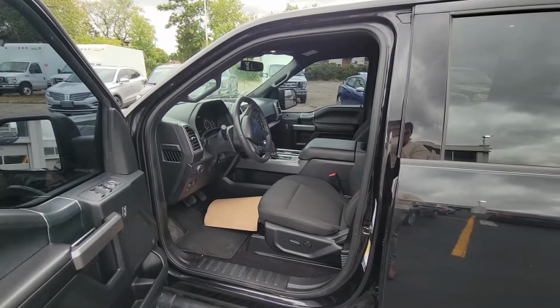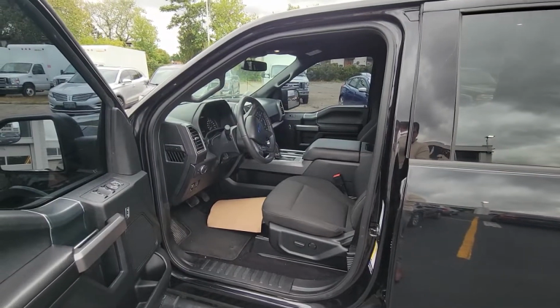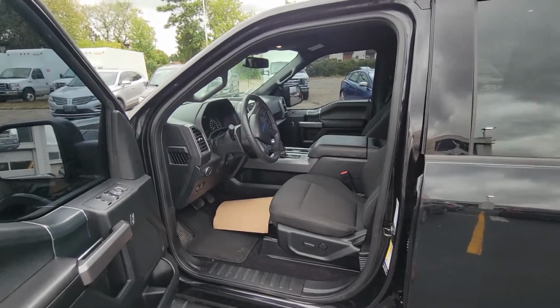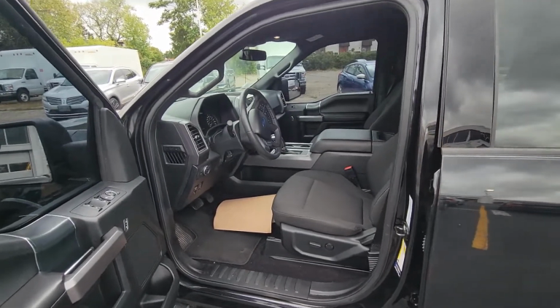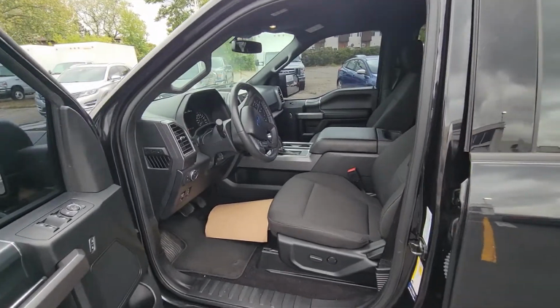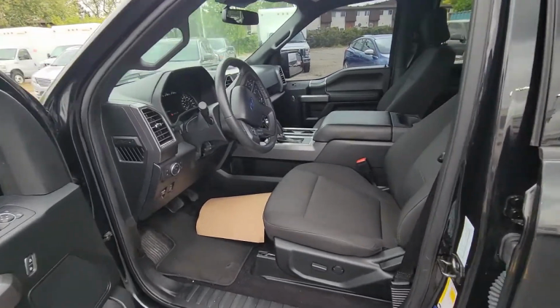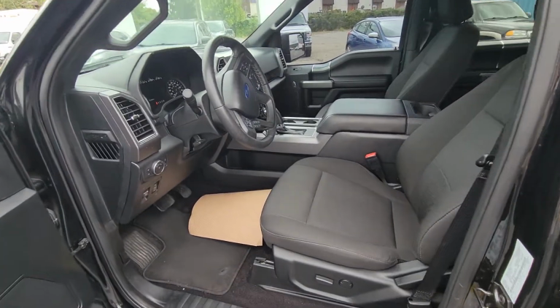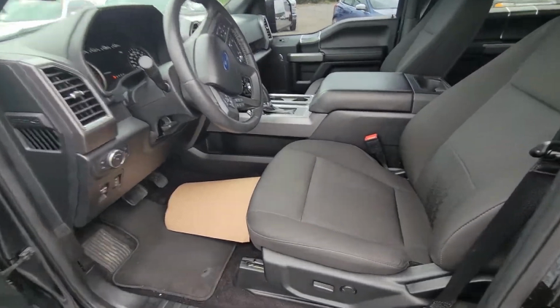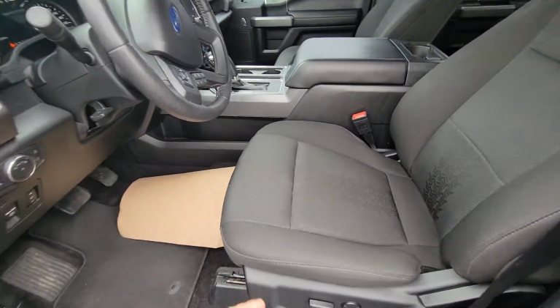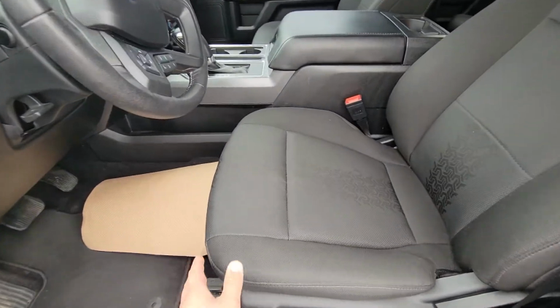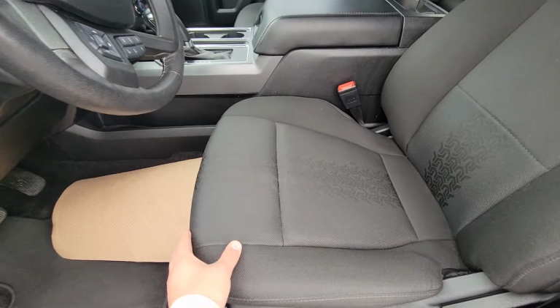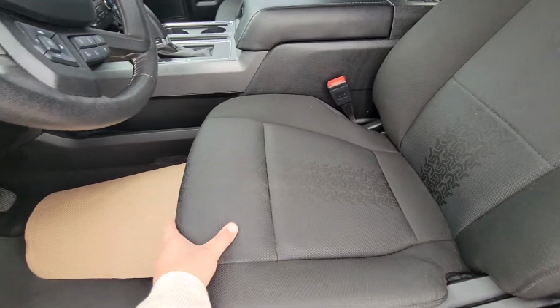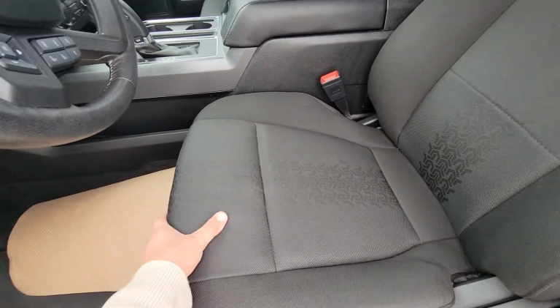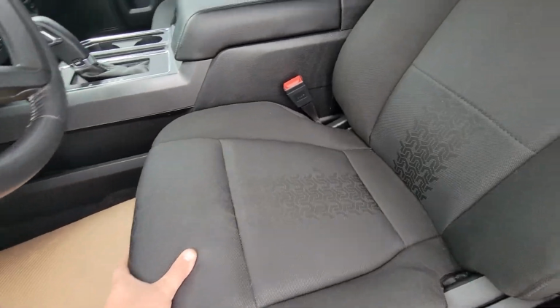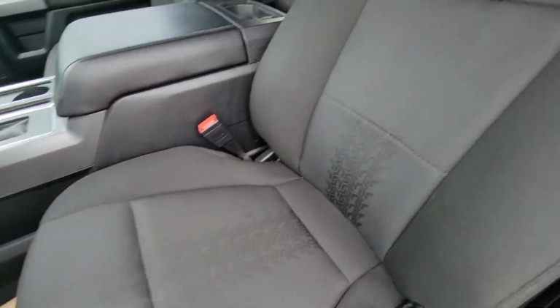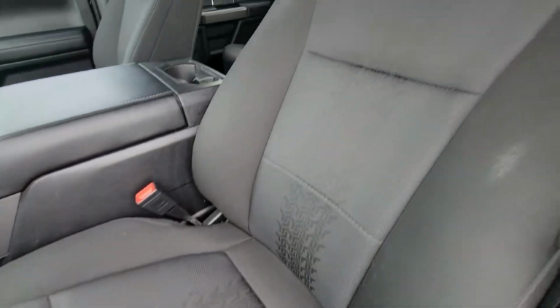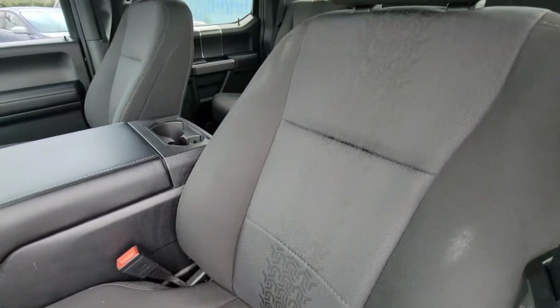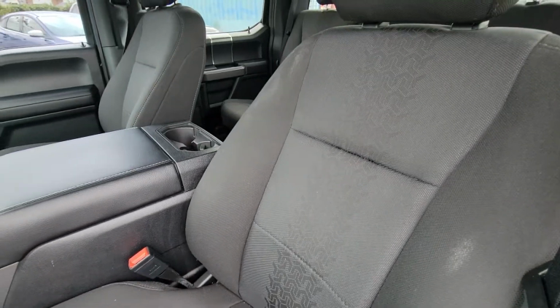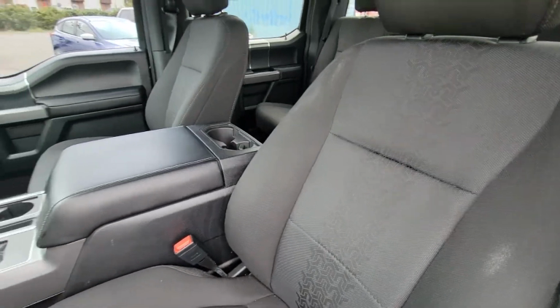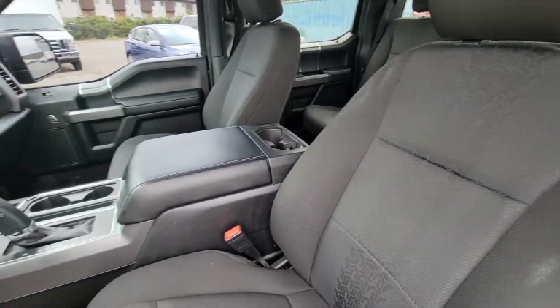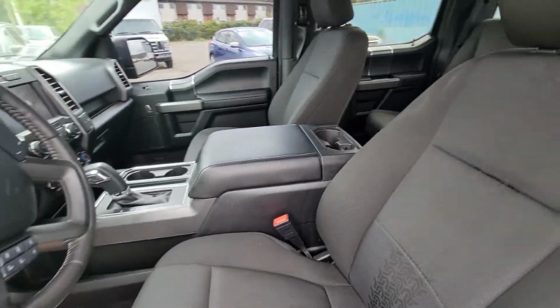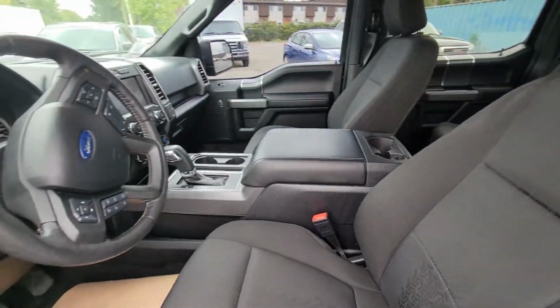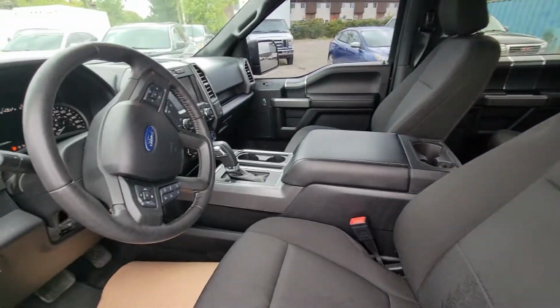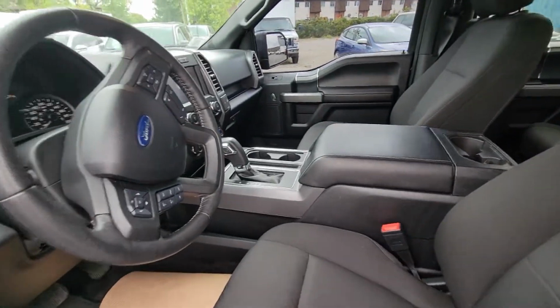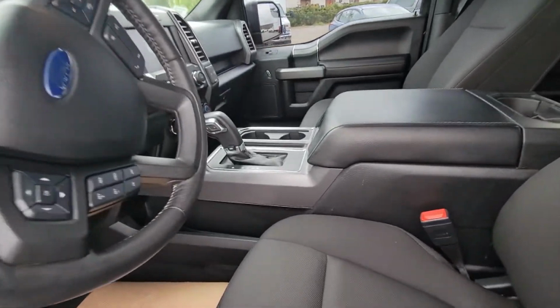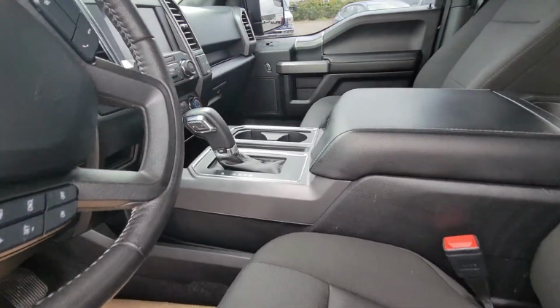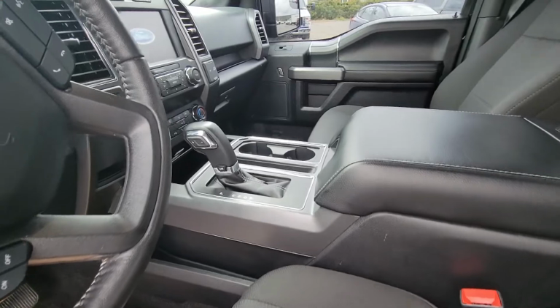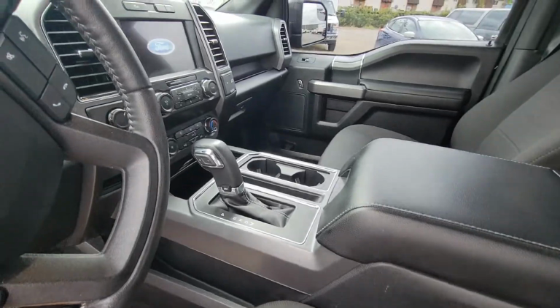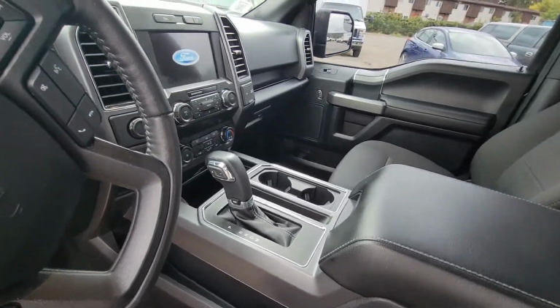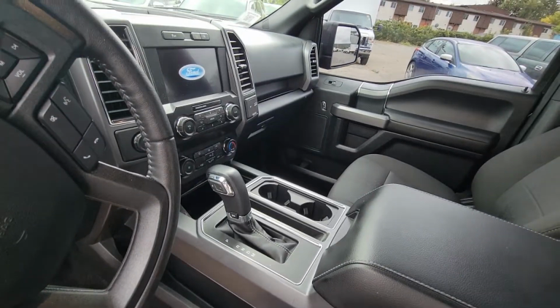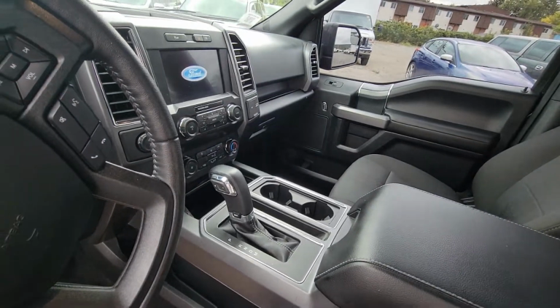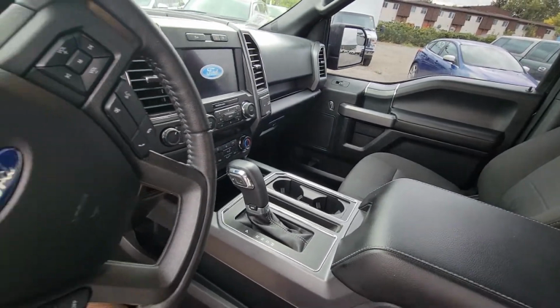Also, I'm not sure if you know this, but because it's a Sport it's going to have that sport interior on the seats as well, which is very nice — and like I said, that shifter in the middle with that beautiful center console.